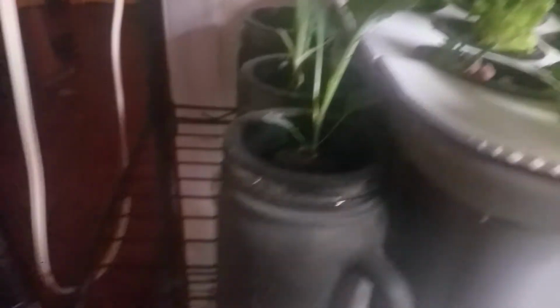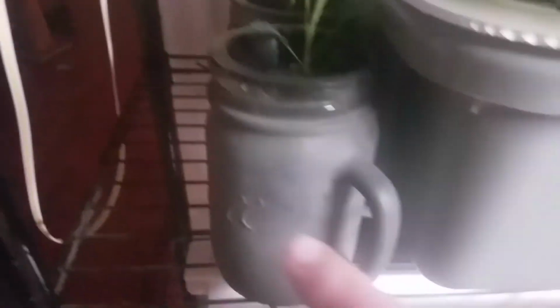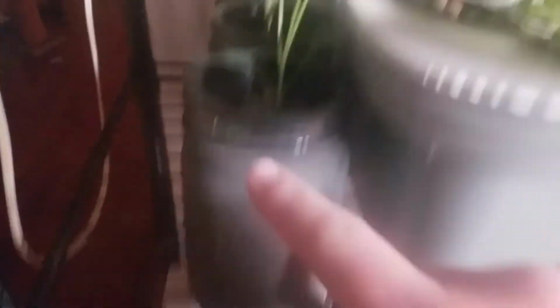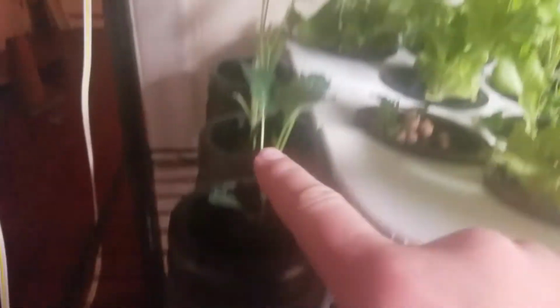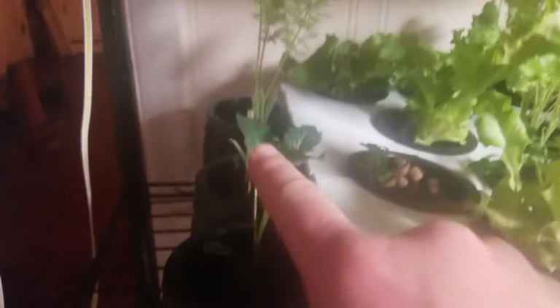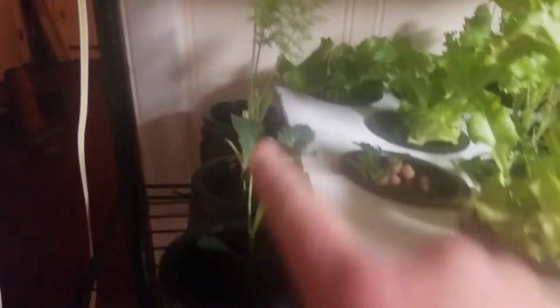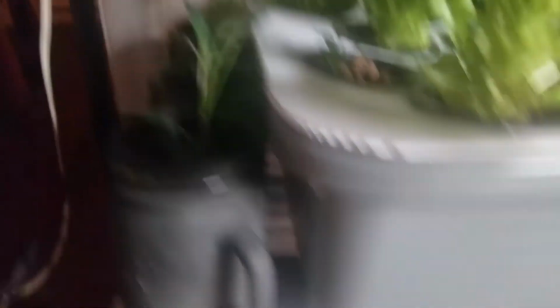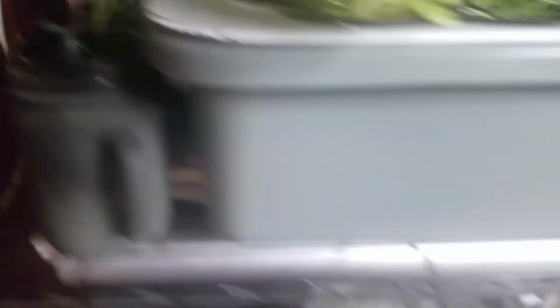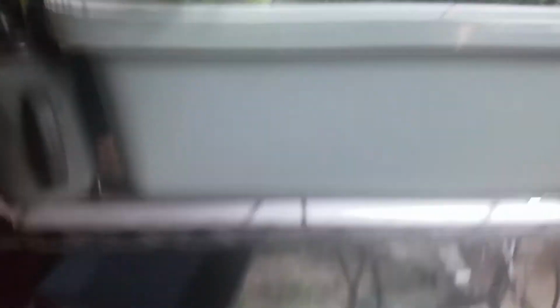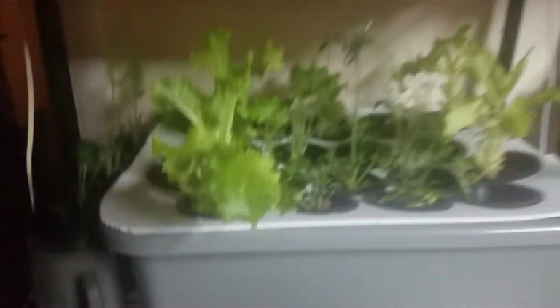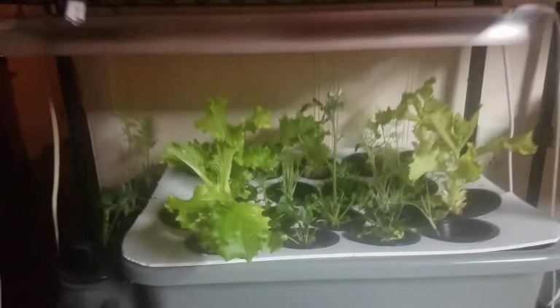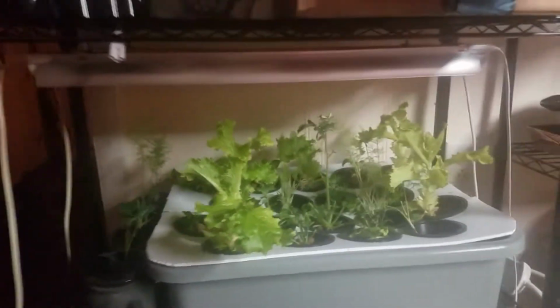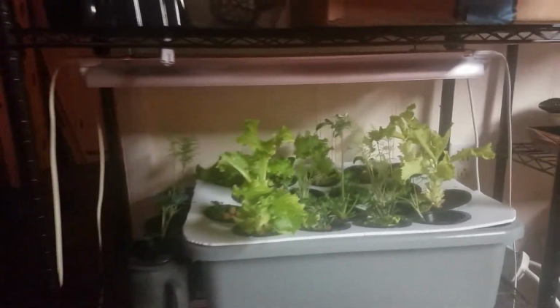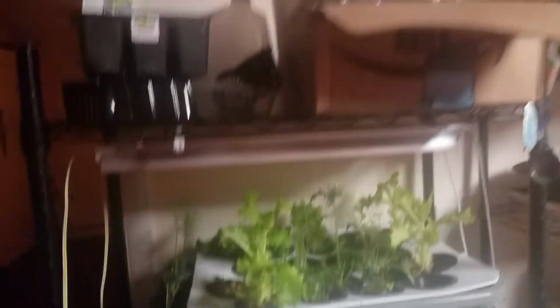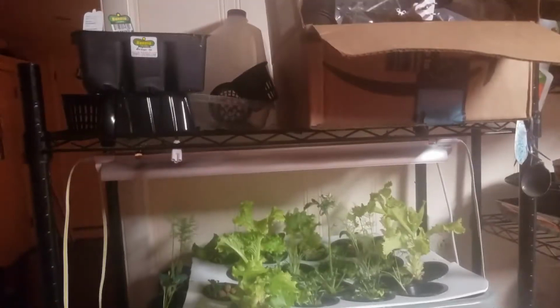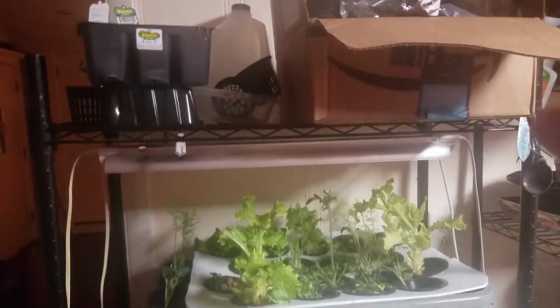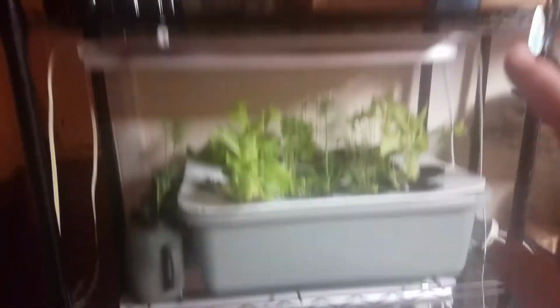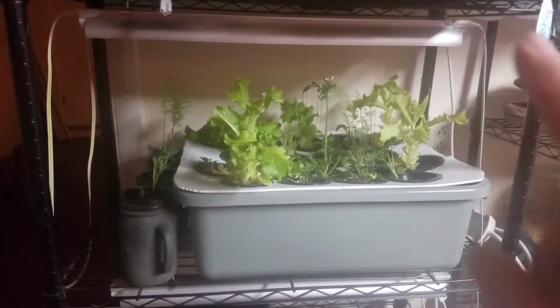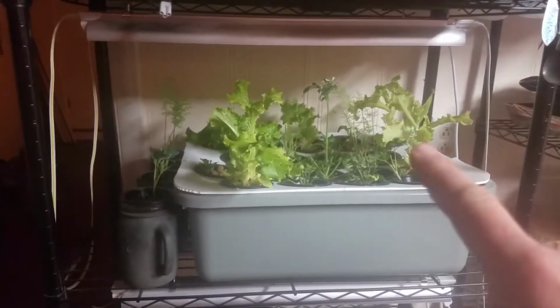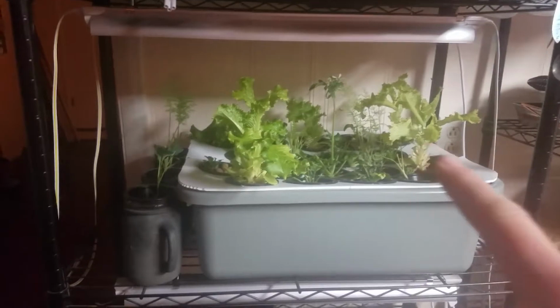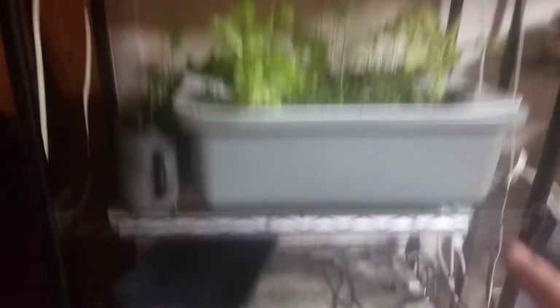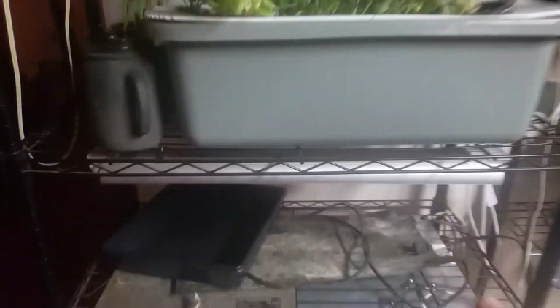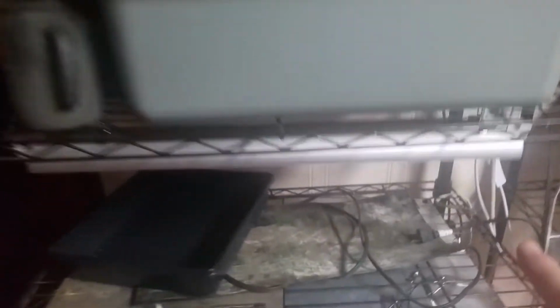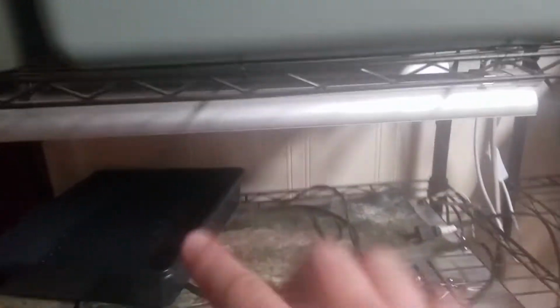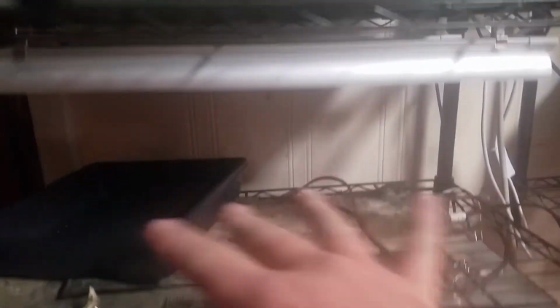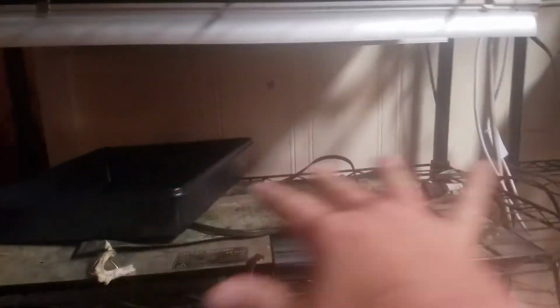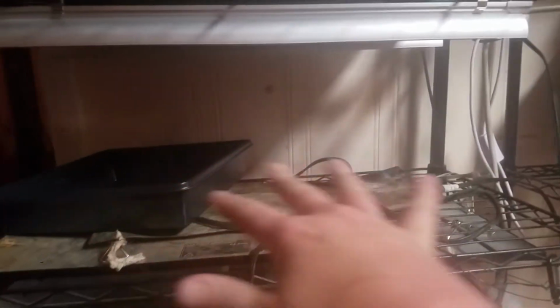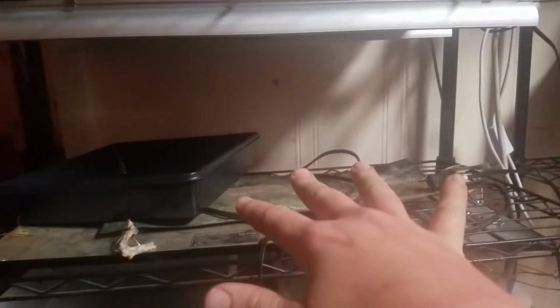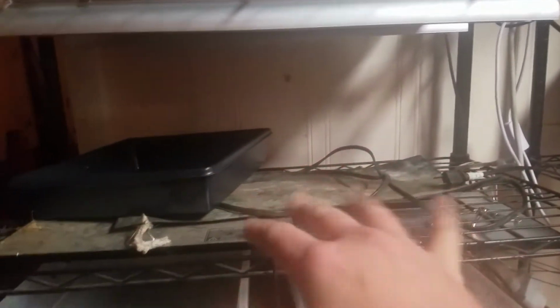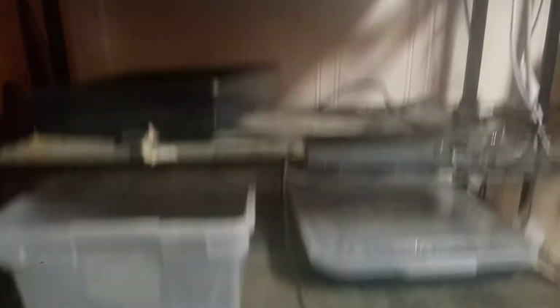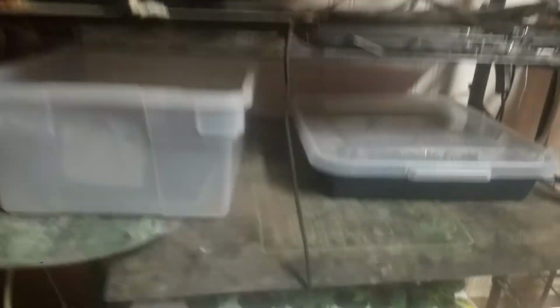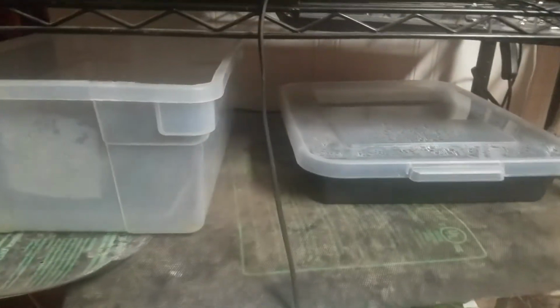Still using mason jars for things, but I've got a whole shelf set up. I've got storage up there, lettuce here. And this is going to be micro greens — I haven't started them yet.